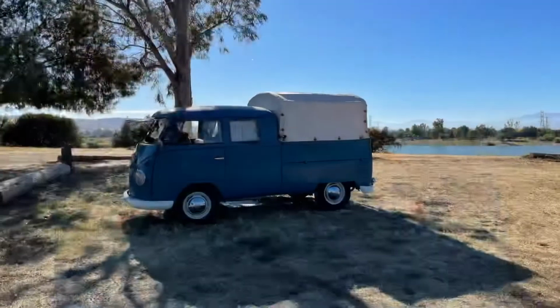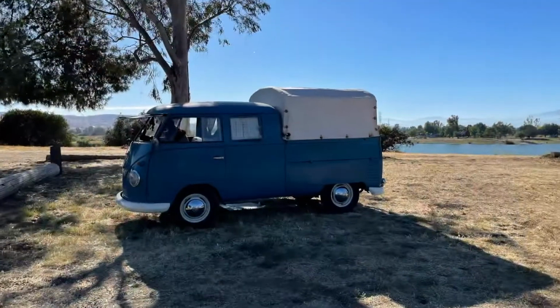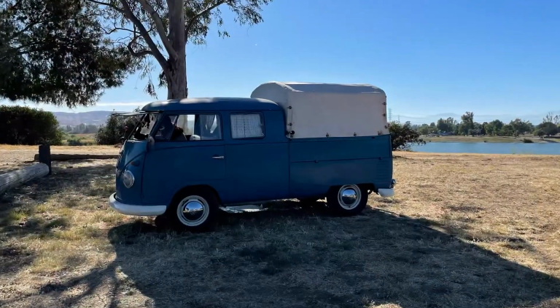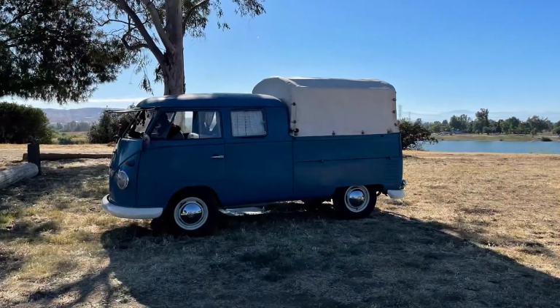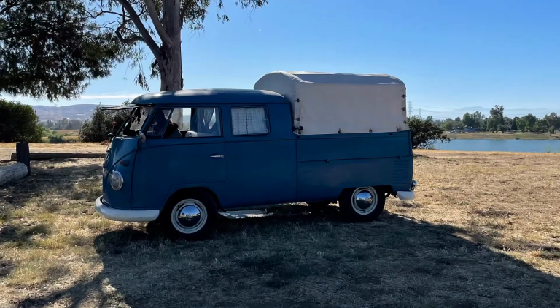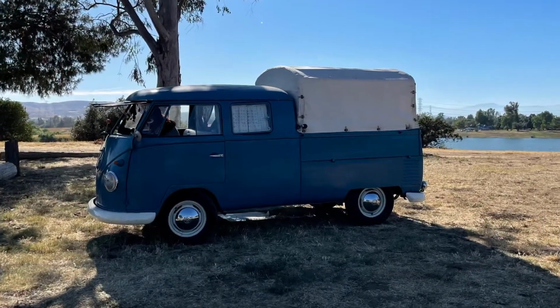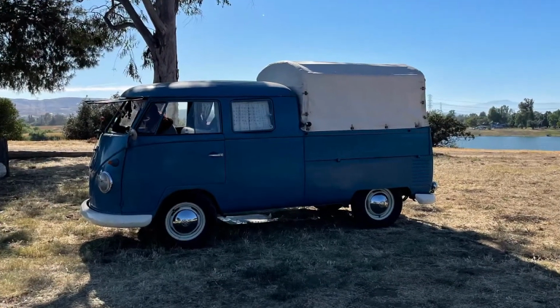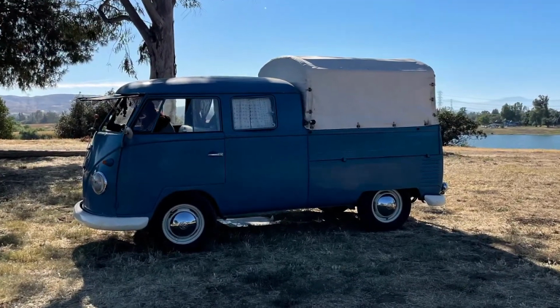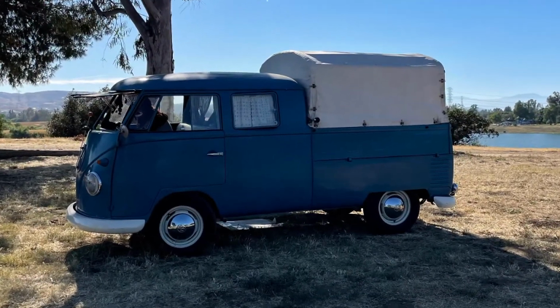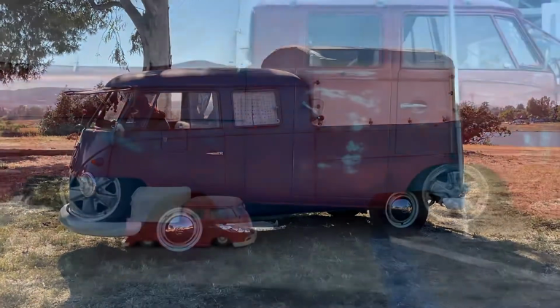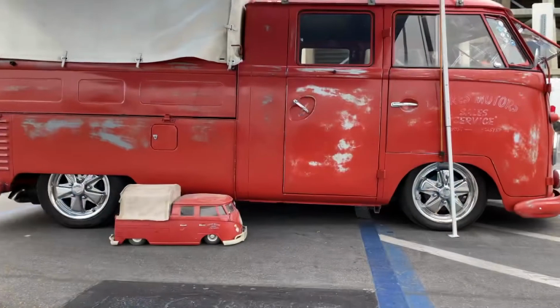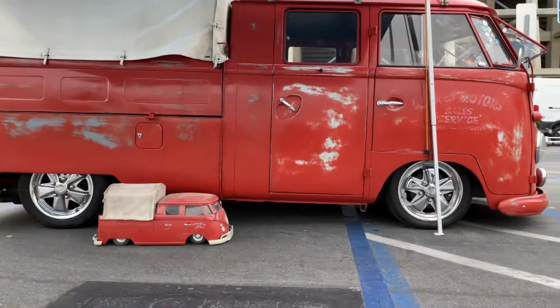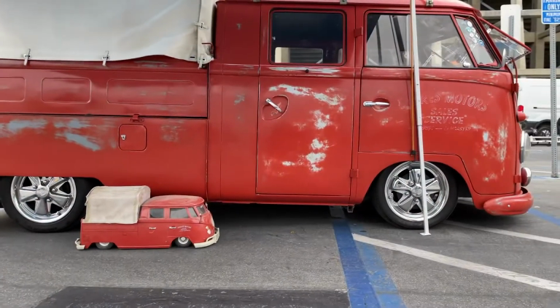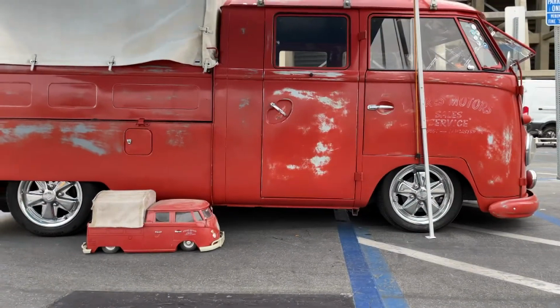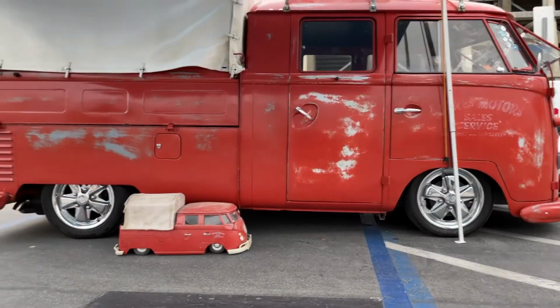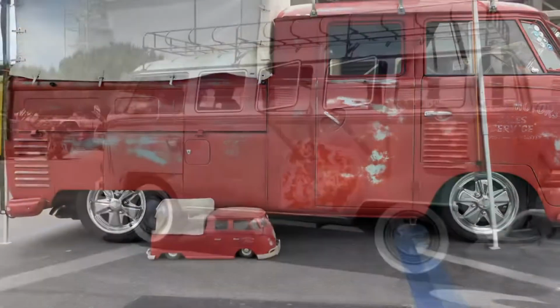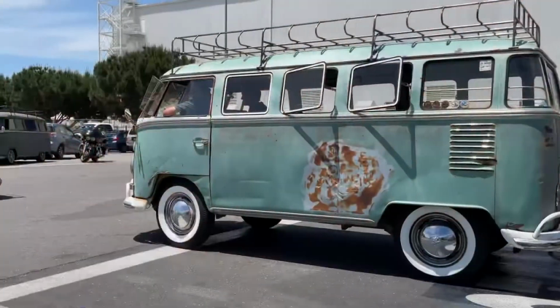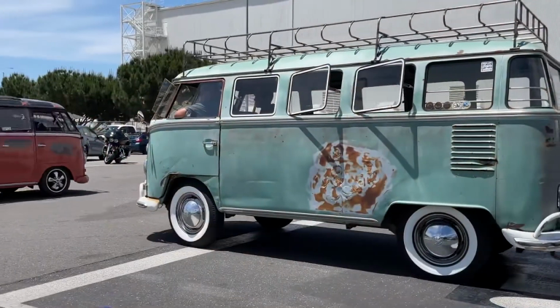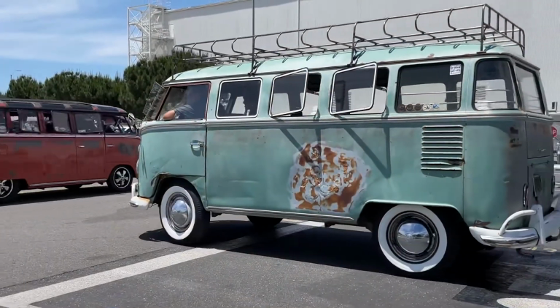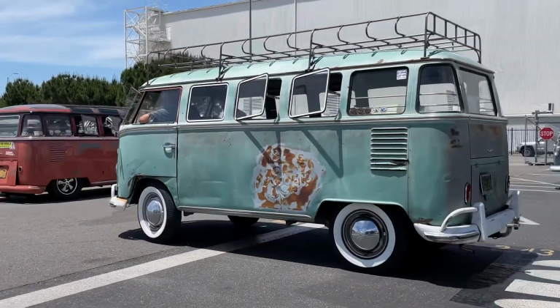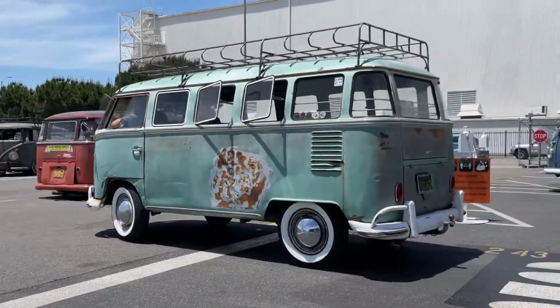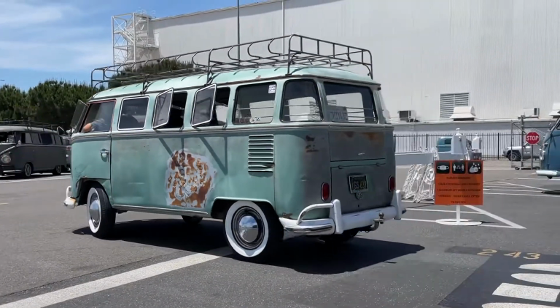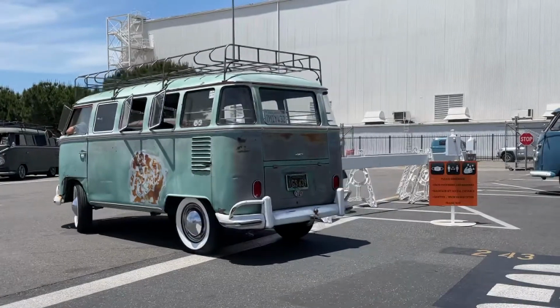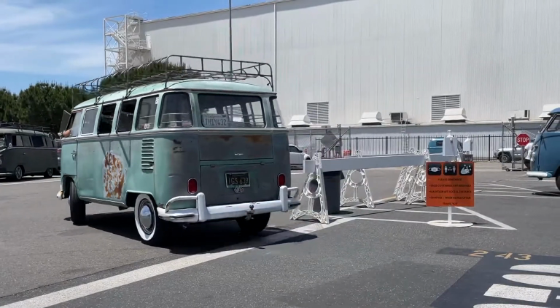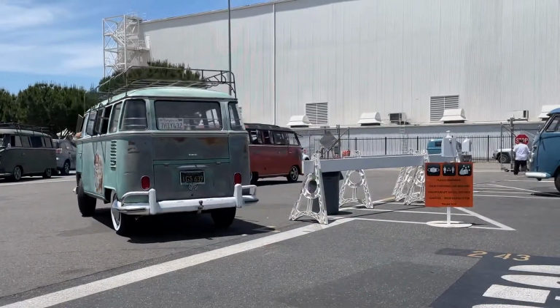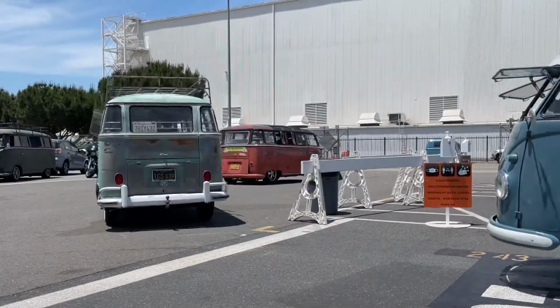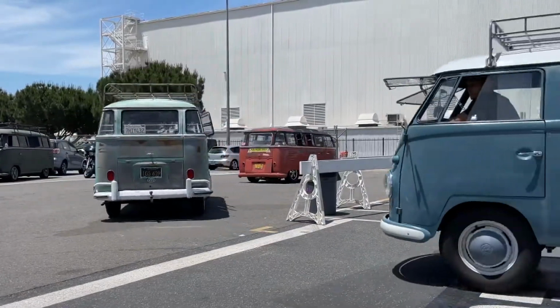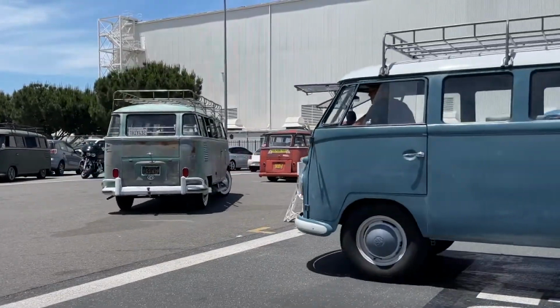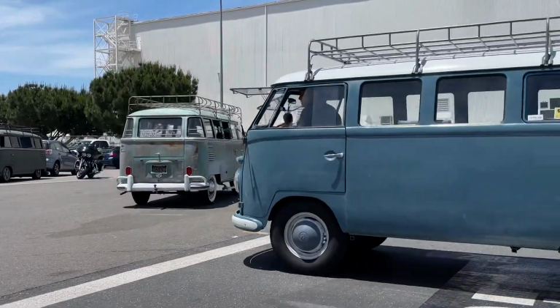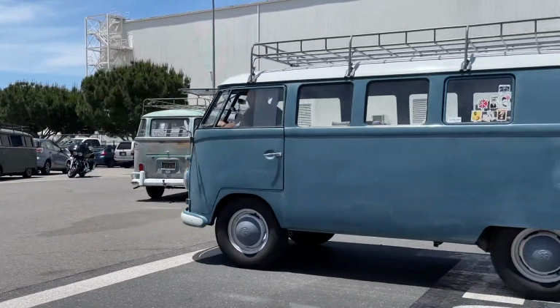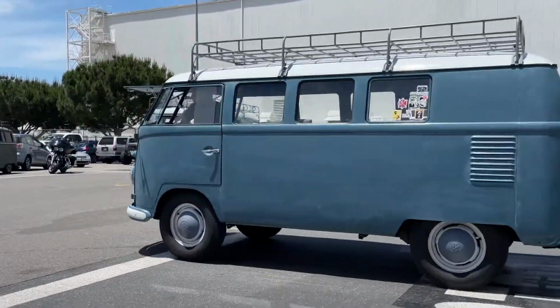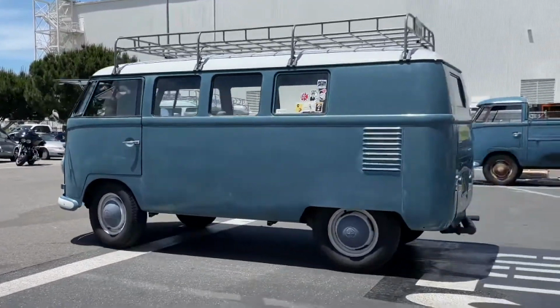Just like any Volkswagen, the trucks are pretty iconic. Double cabs are particularly rare and they're just a lot of fun, just like any other VW. Hopefully you guys enjoyed that video. If you did, go ahead and smash that like button, subscribe for more videos, and I'll catch you in the next one.